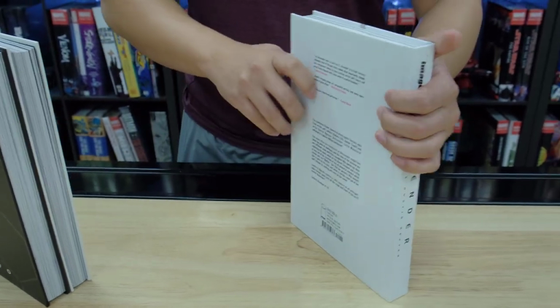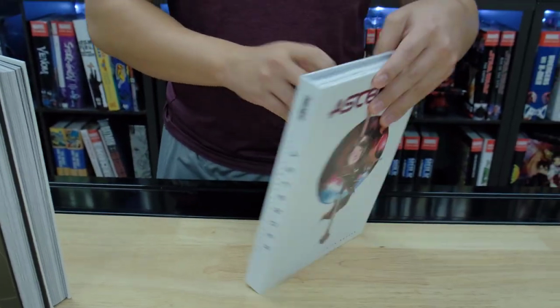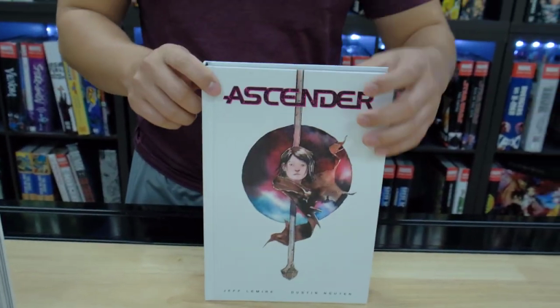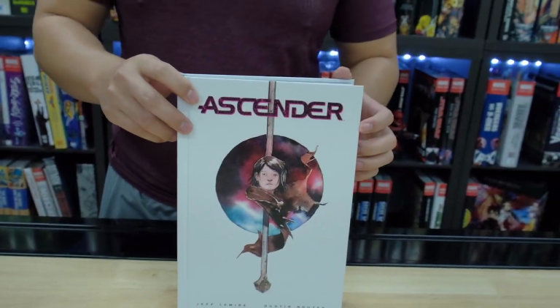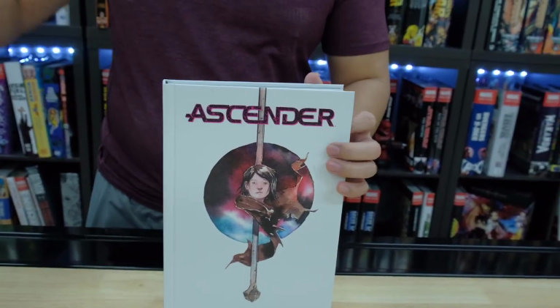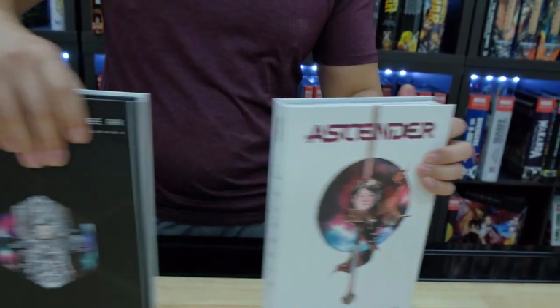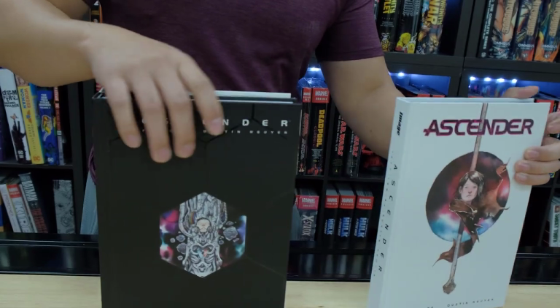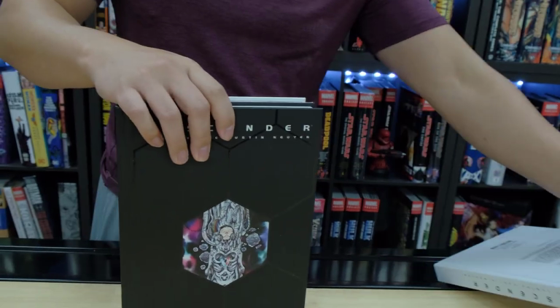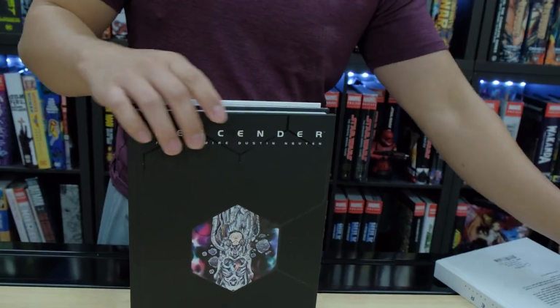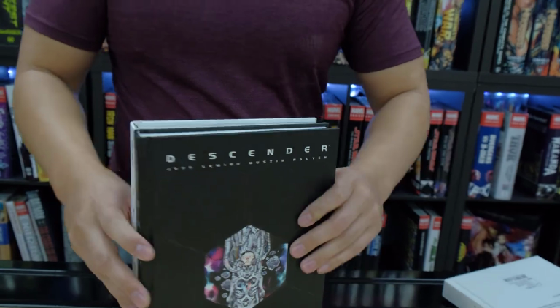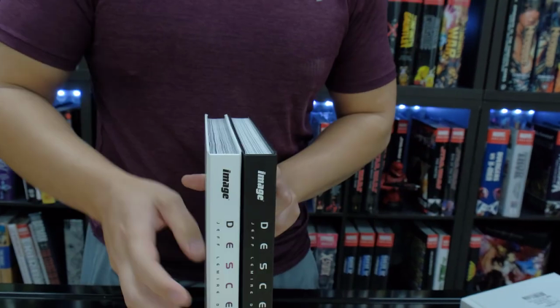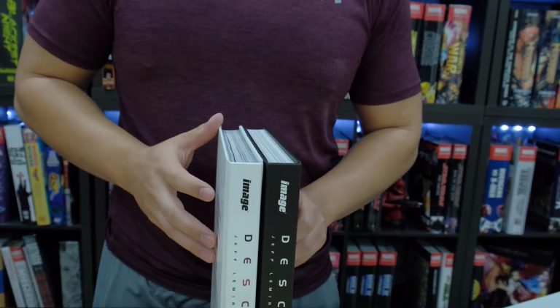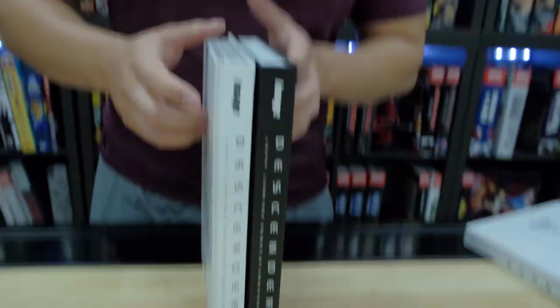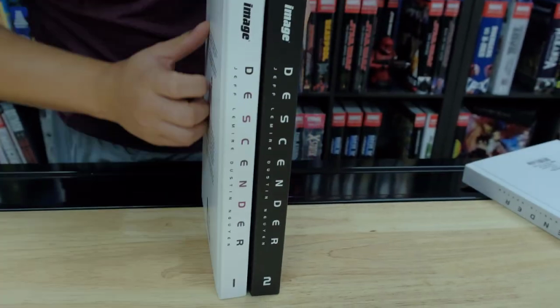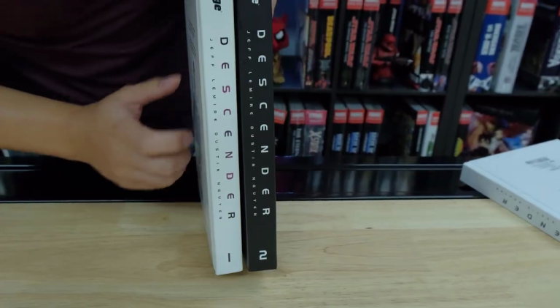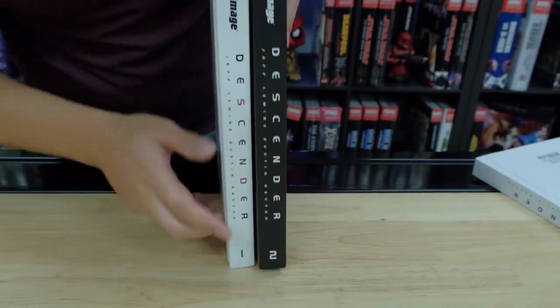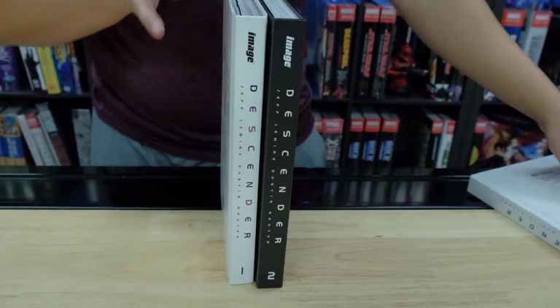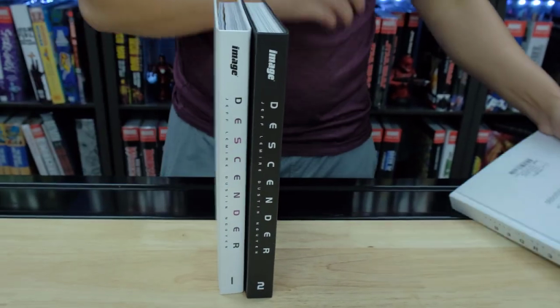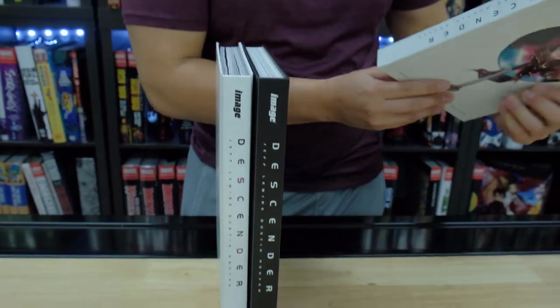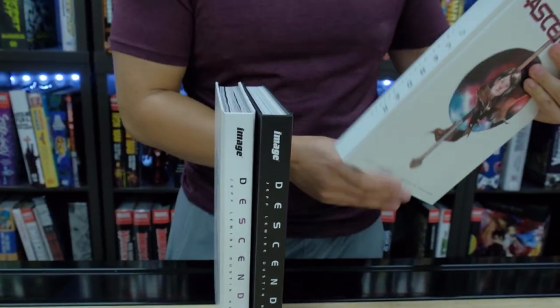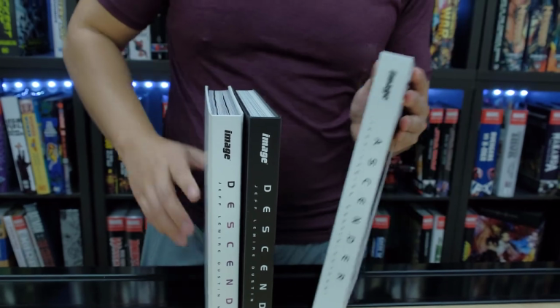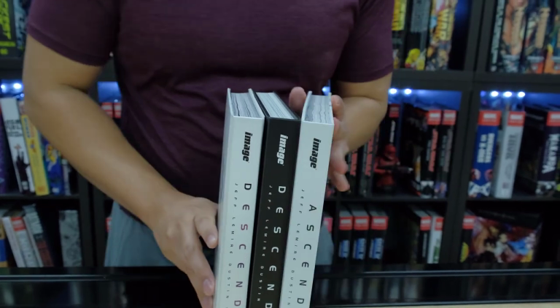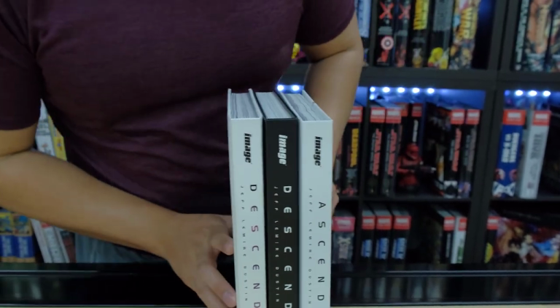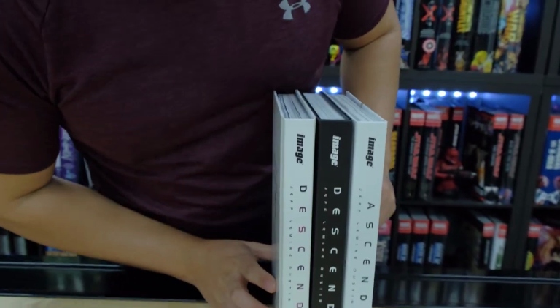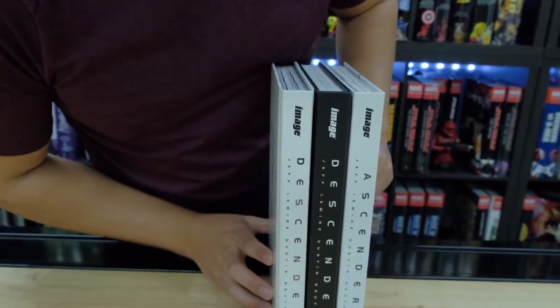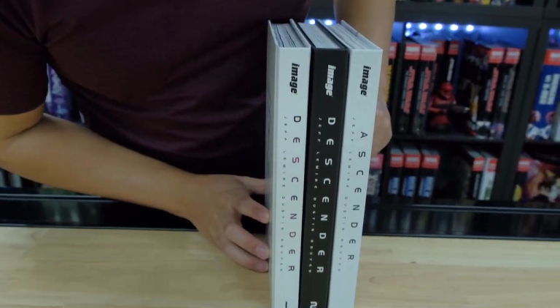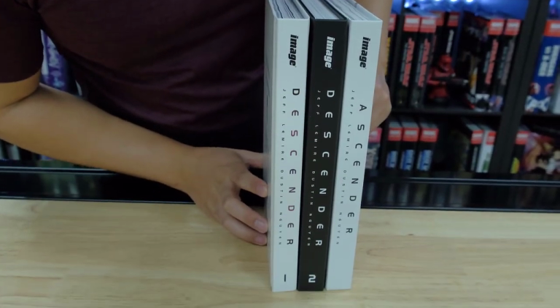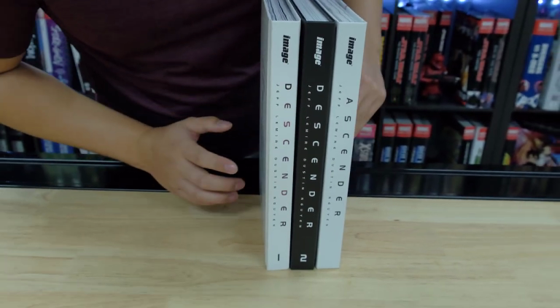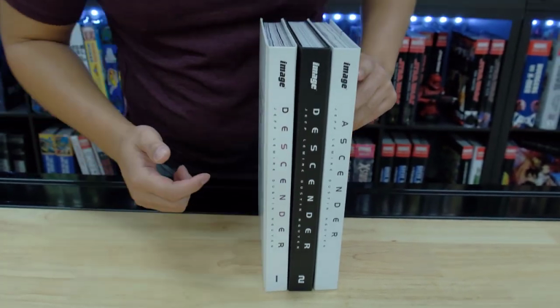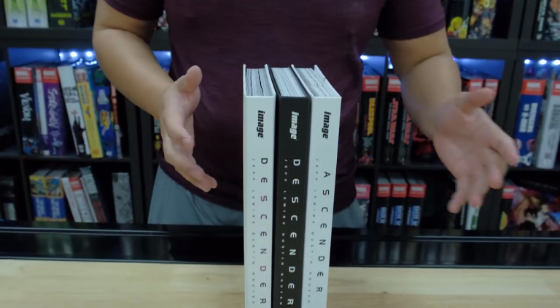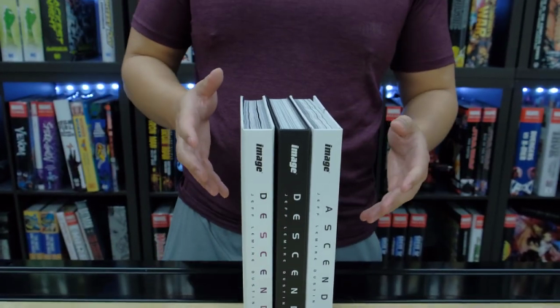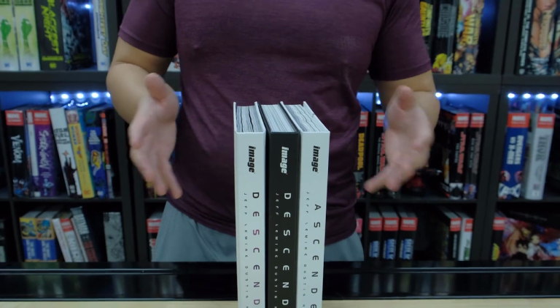So this Ascender actually comes after reading Descender Volumes 1 and 2. We have Volume 1 and 2 here, and here's what it looks like all together. It looks a little different — kind of like a reverse Oreo.